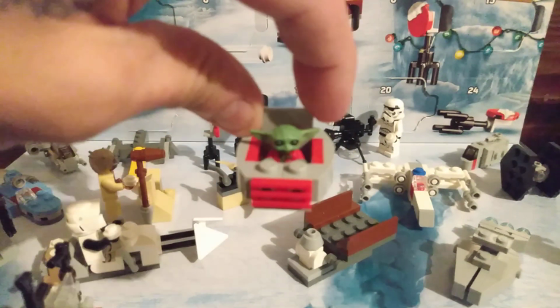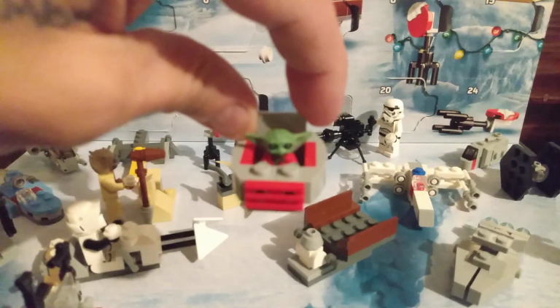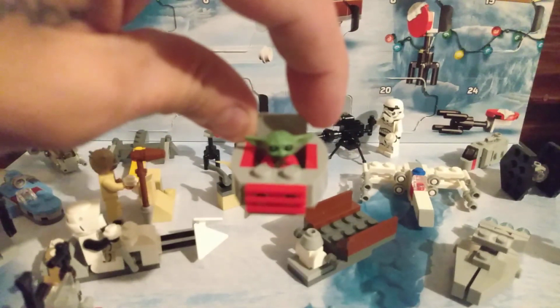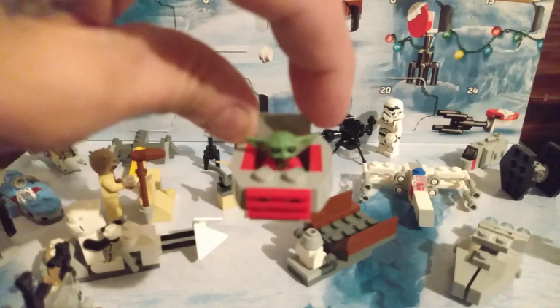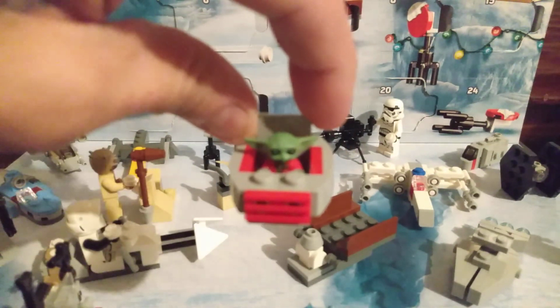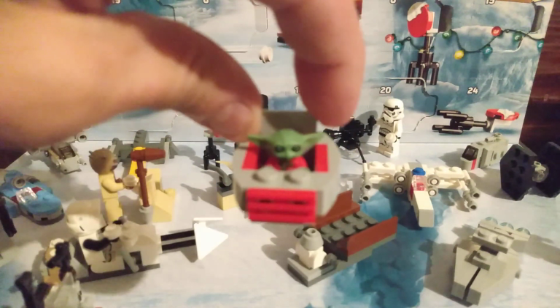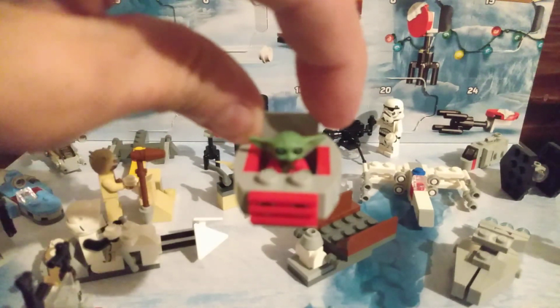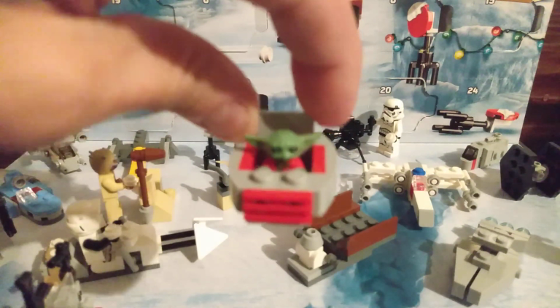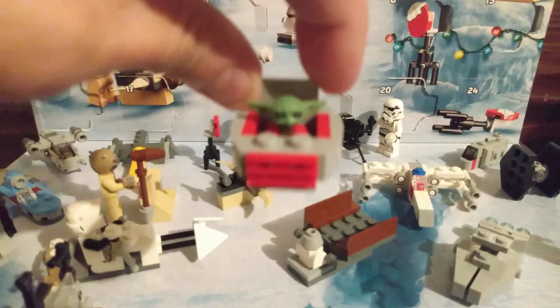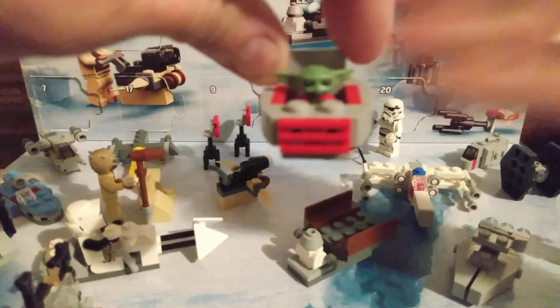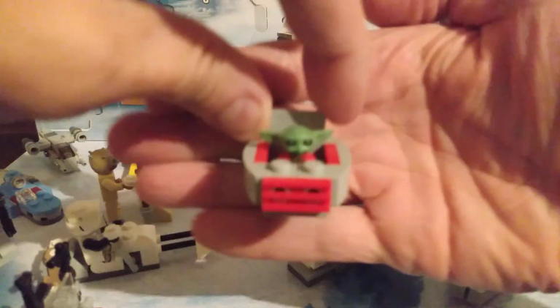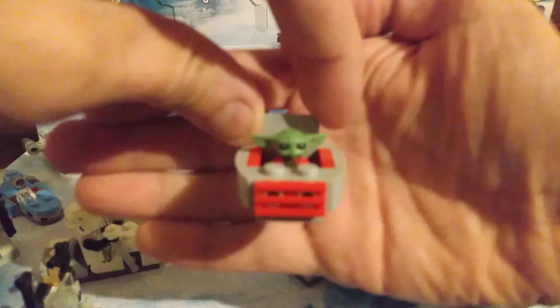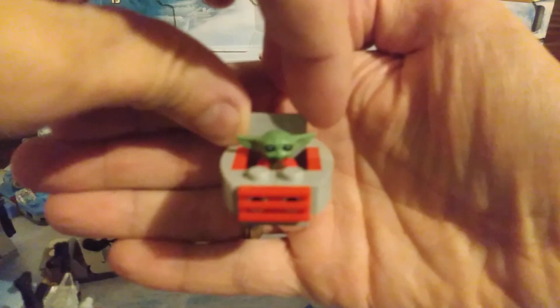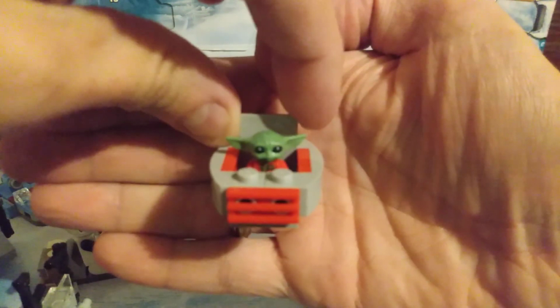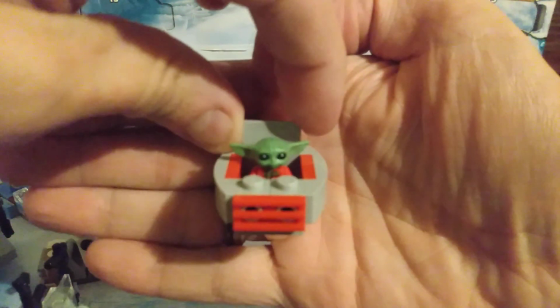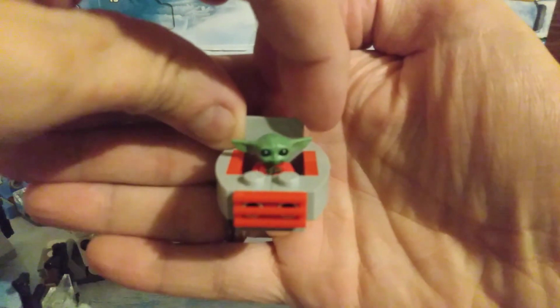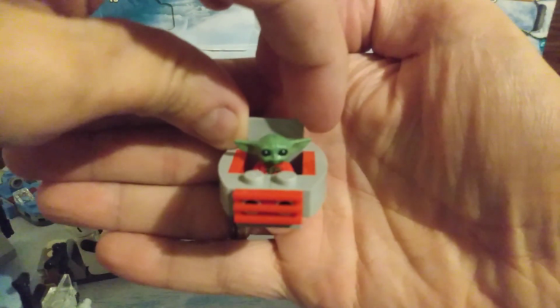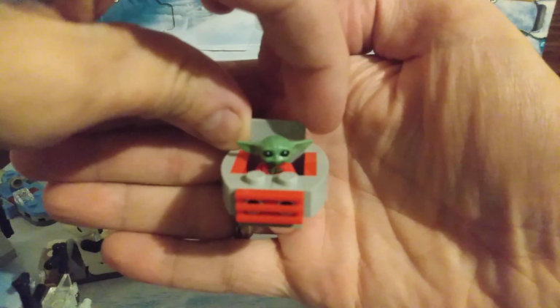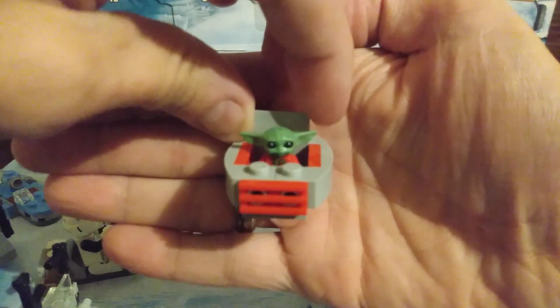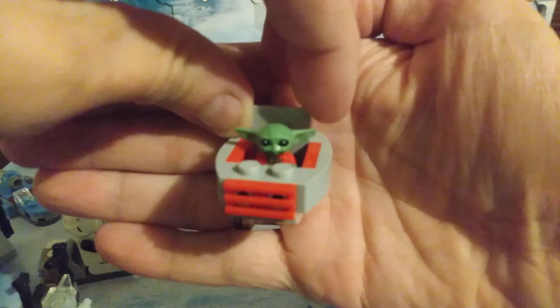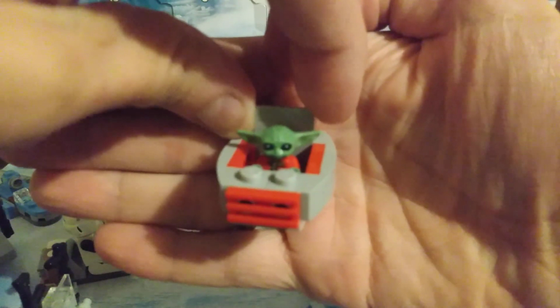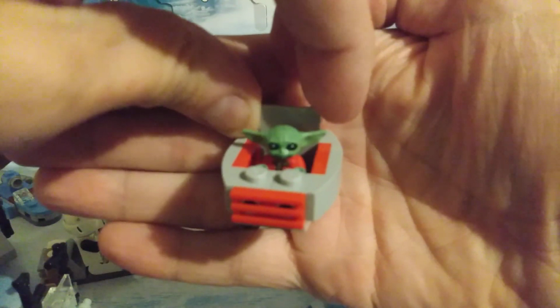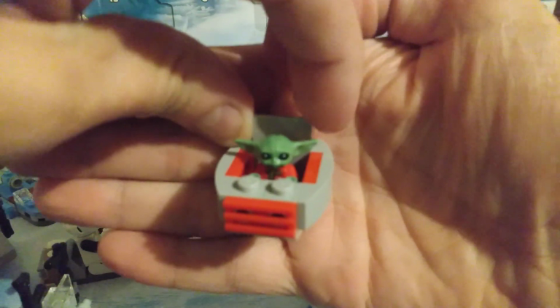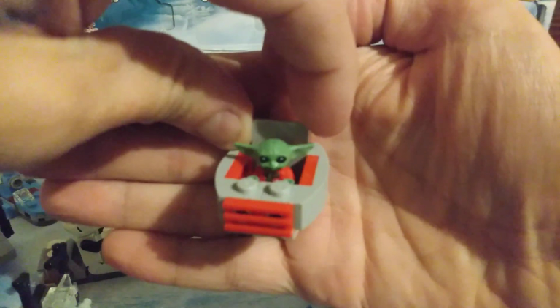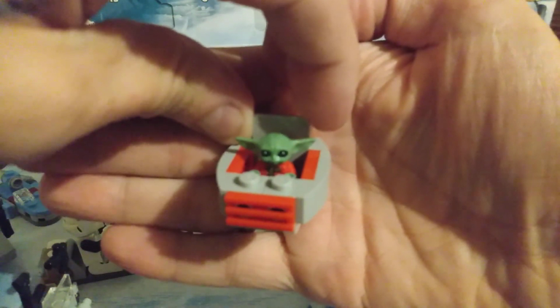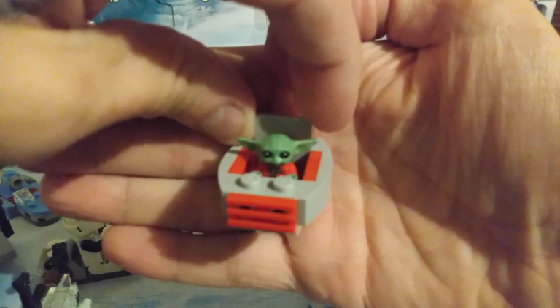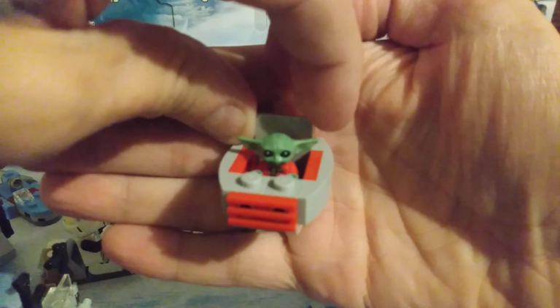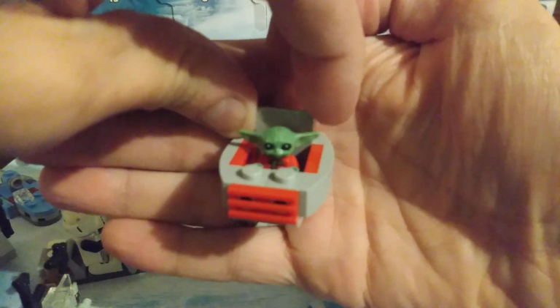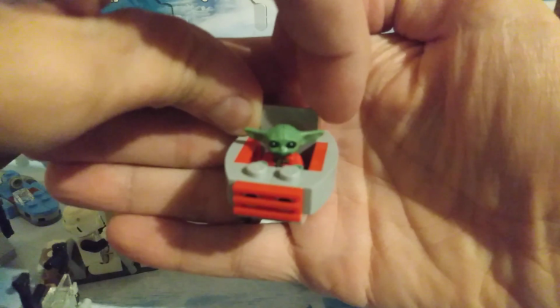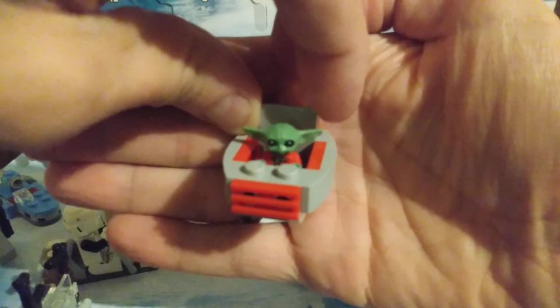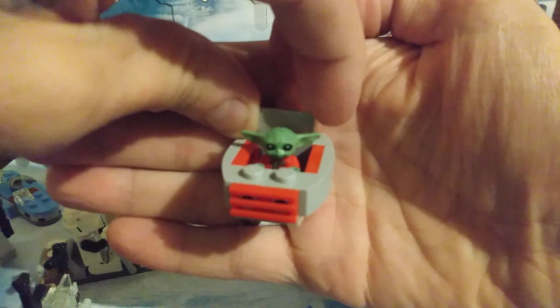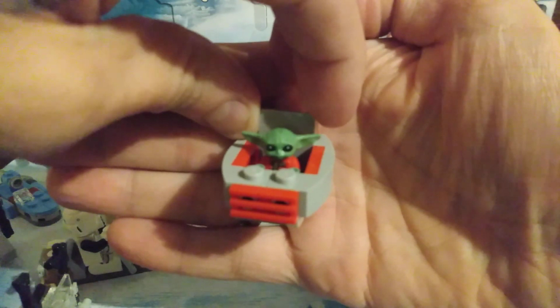Adorable. Look at that. Adorable. Okie dokie.